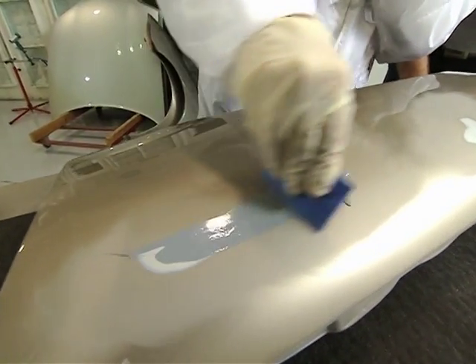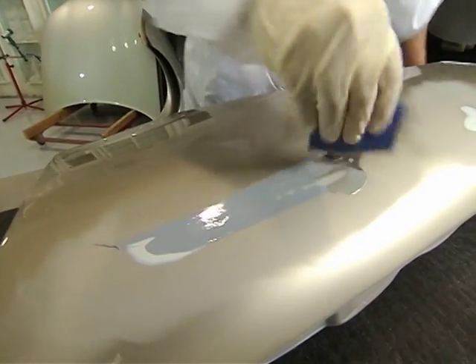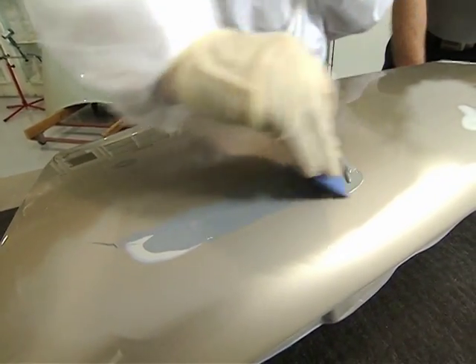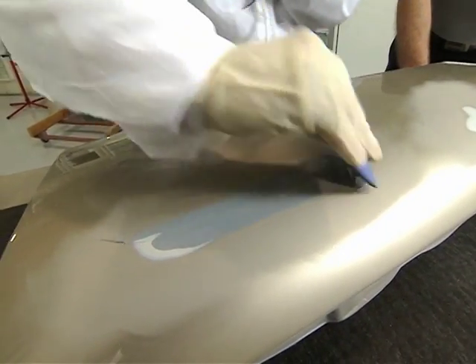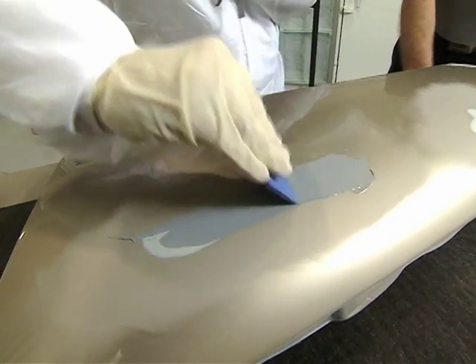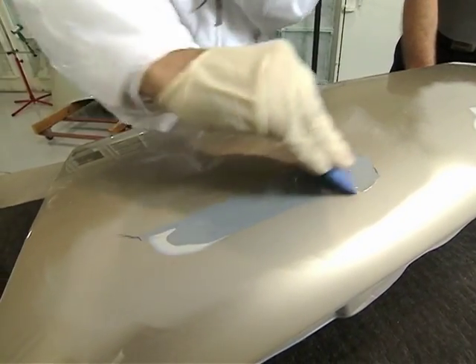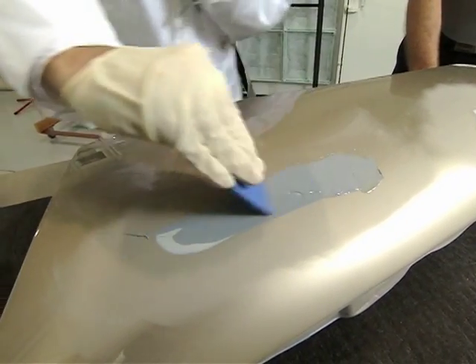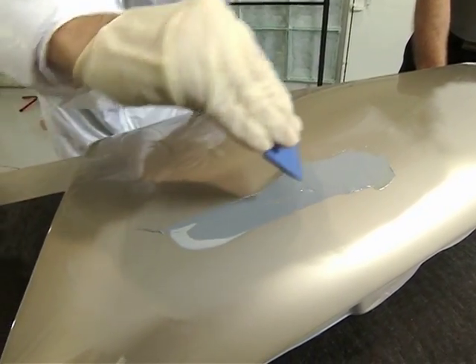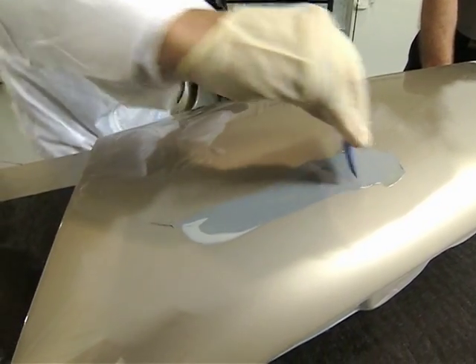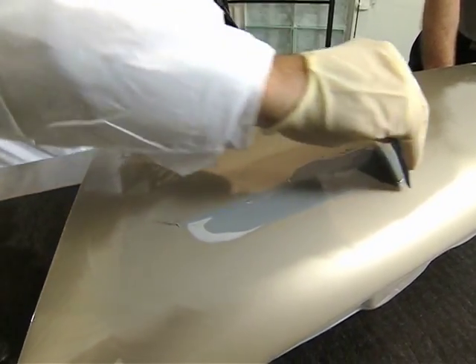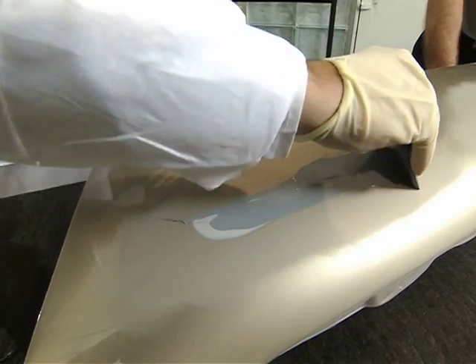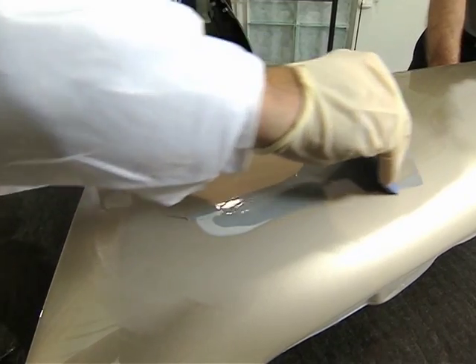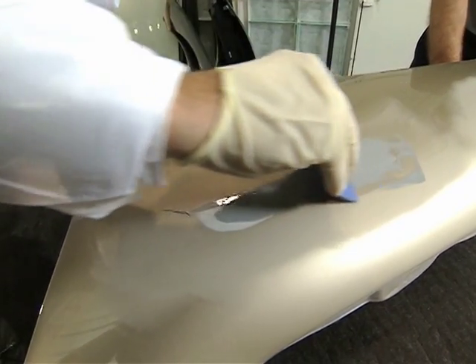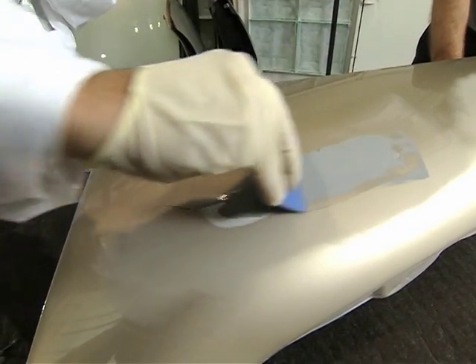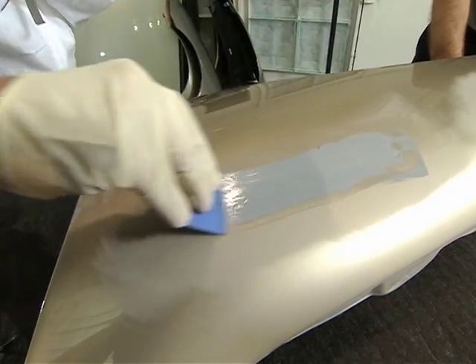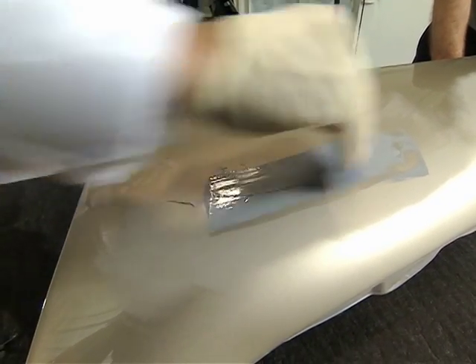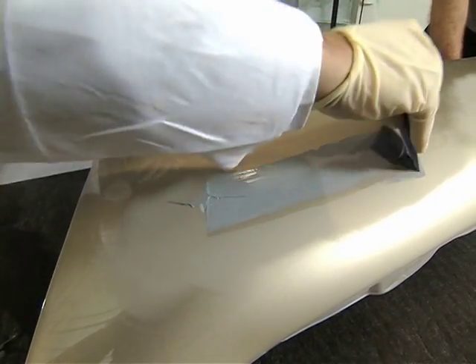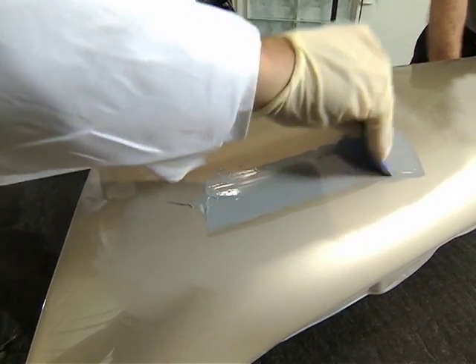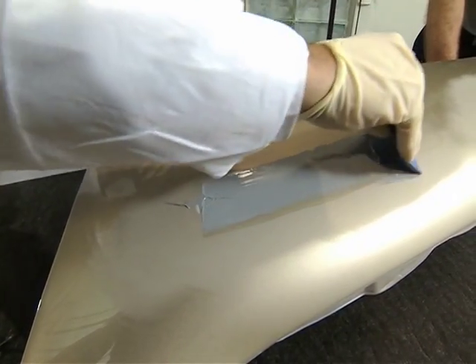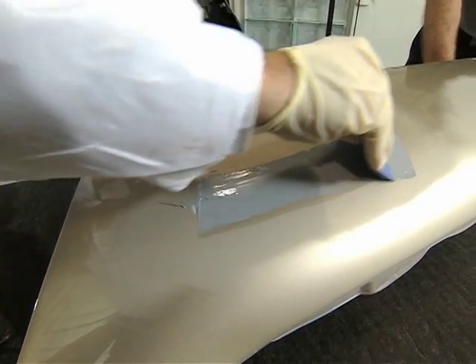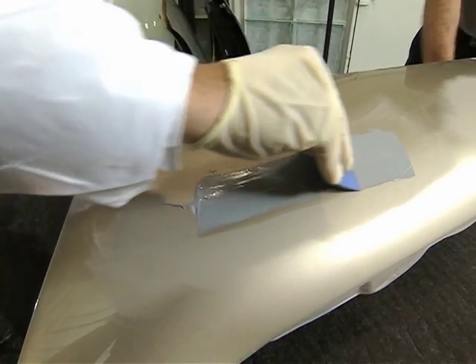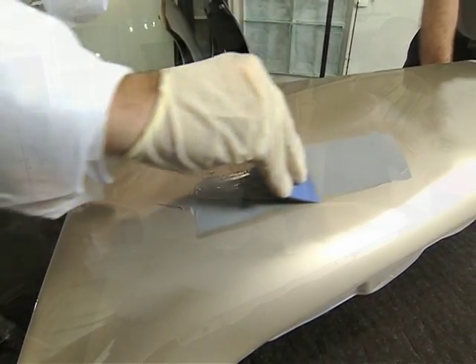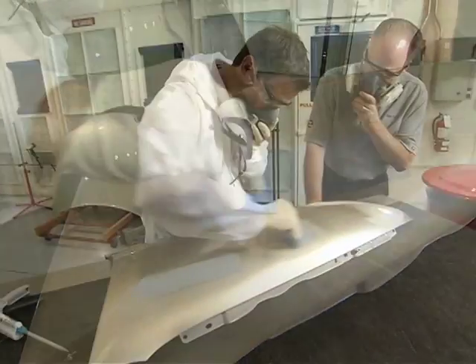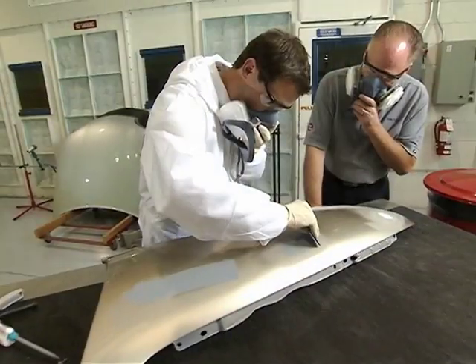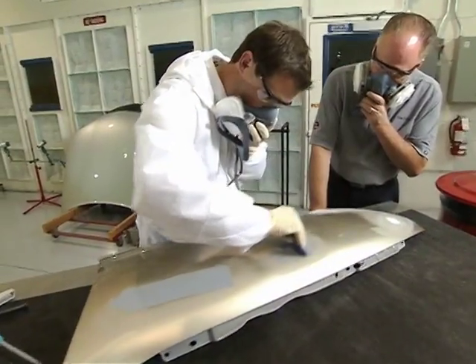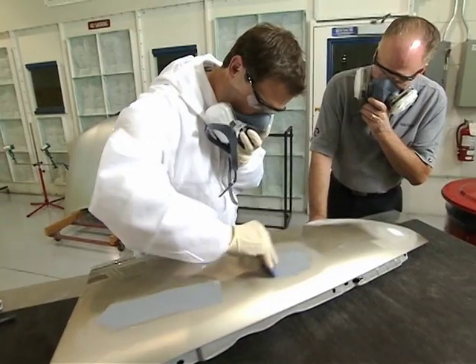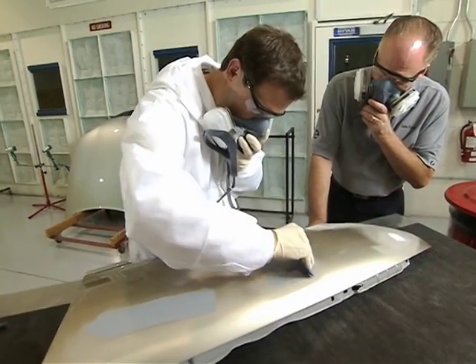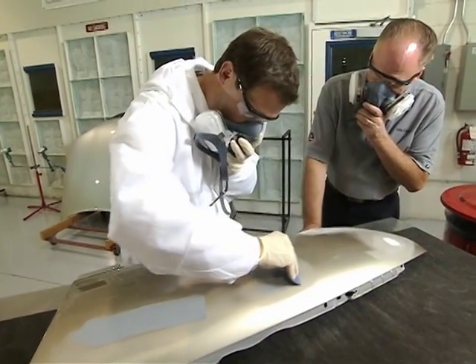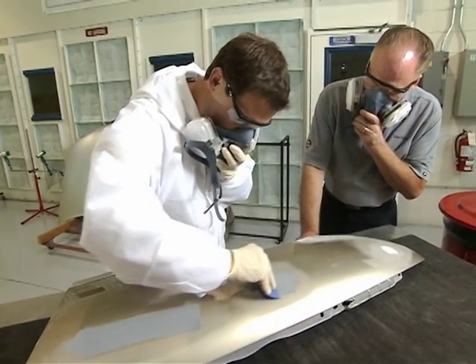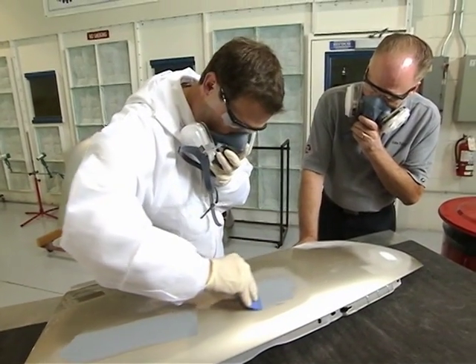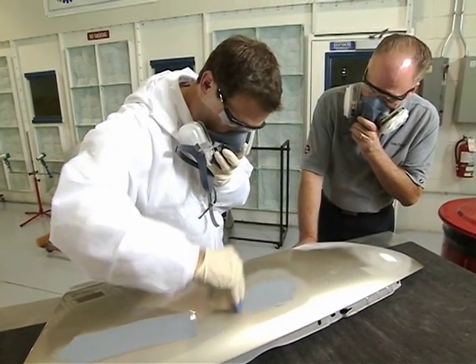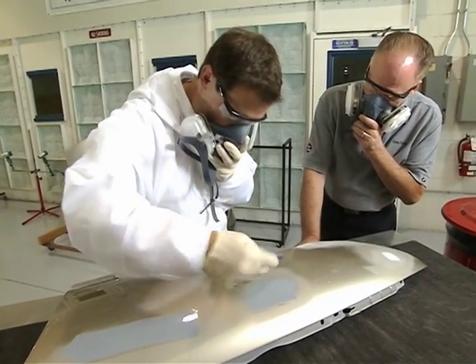After you squeegee it on the surface, you have anywhere from a 30 to 45-minute air-dry sand time before you sand it. Infrared heat lamps can, of course, speed that up as well.